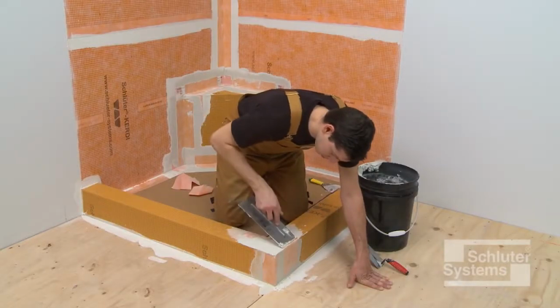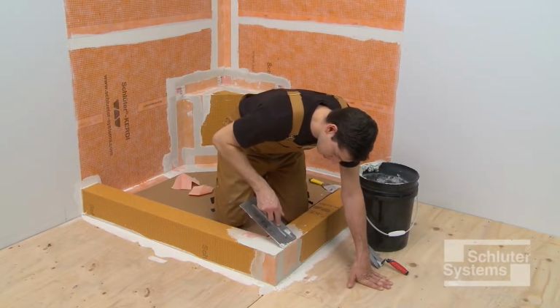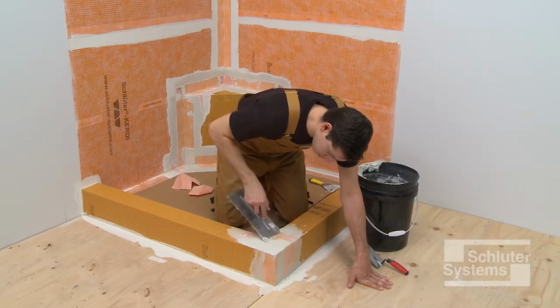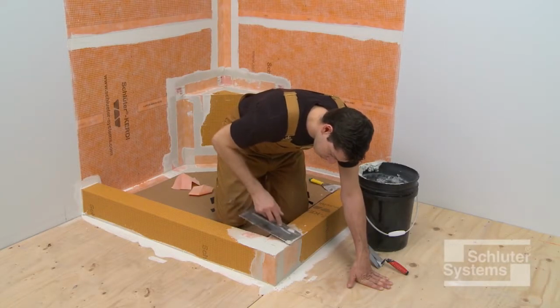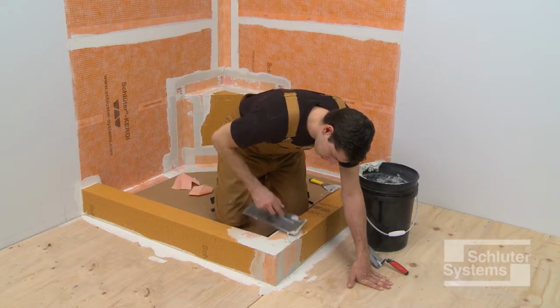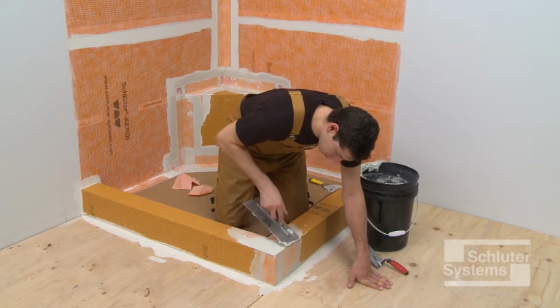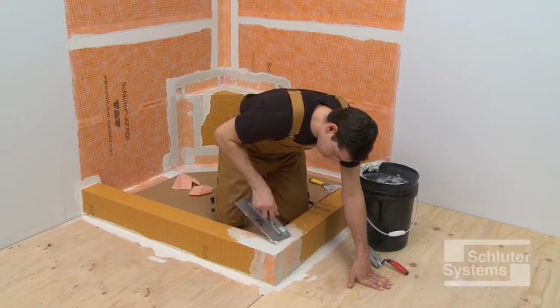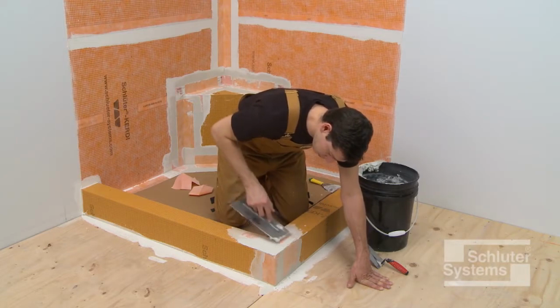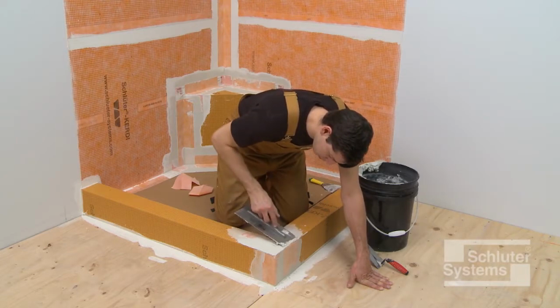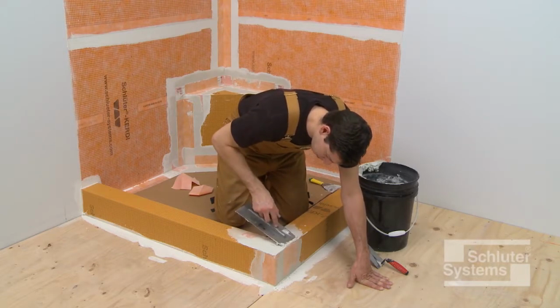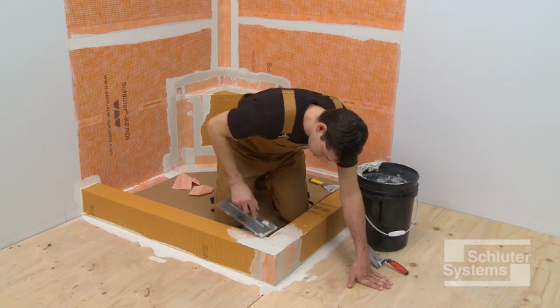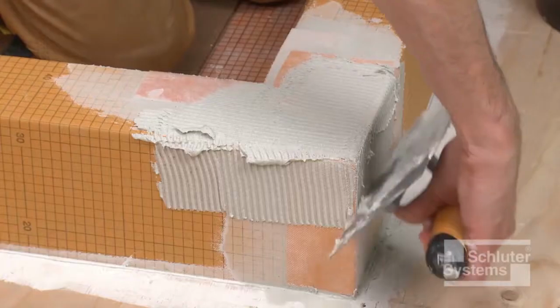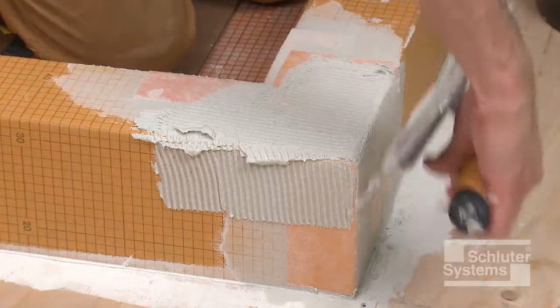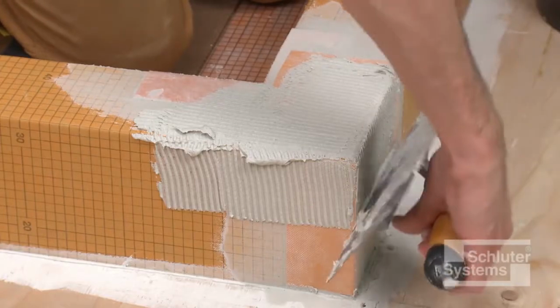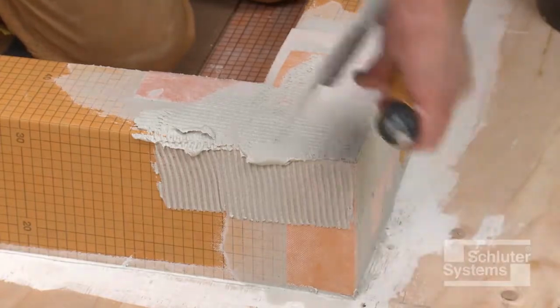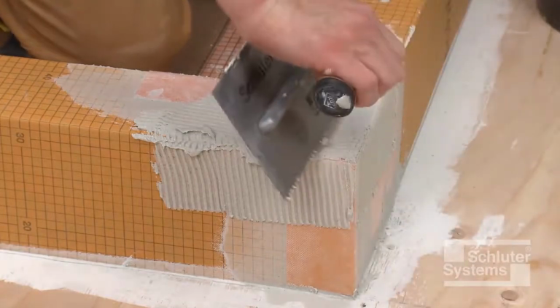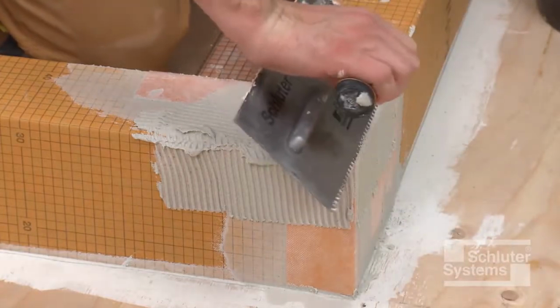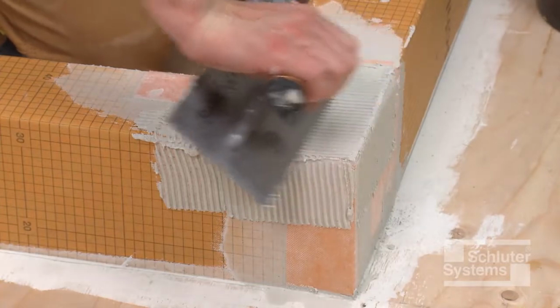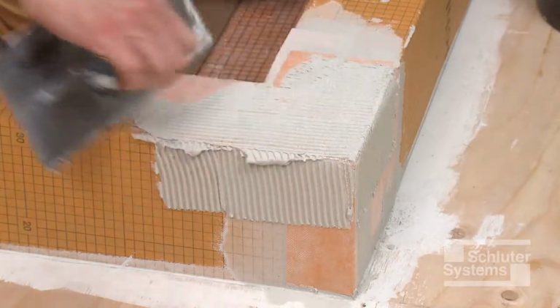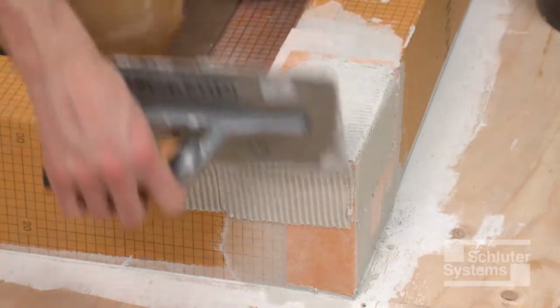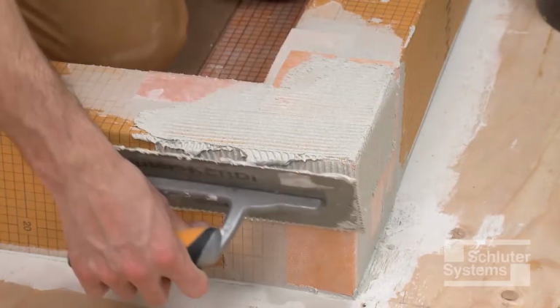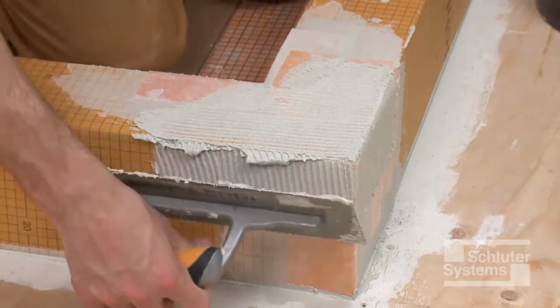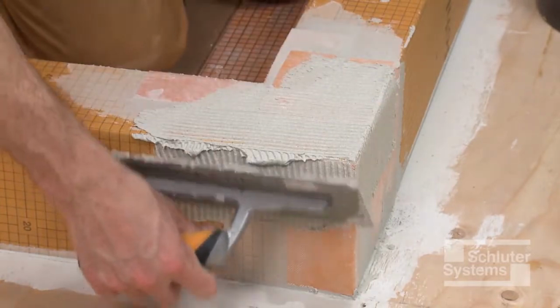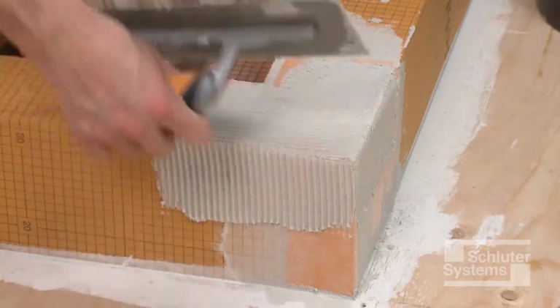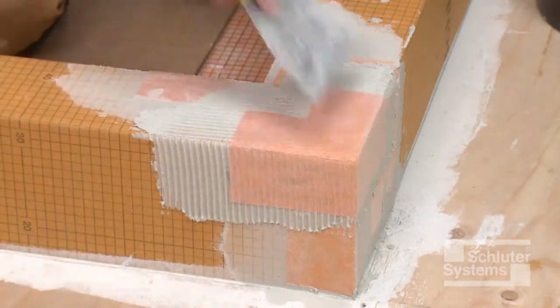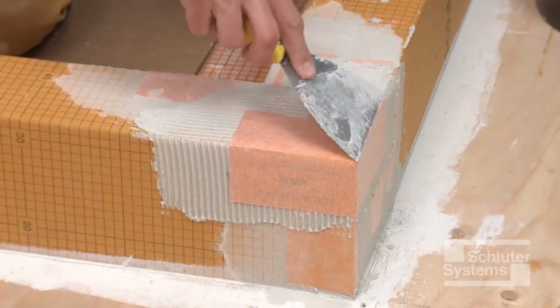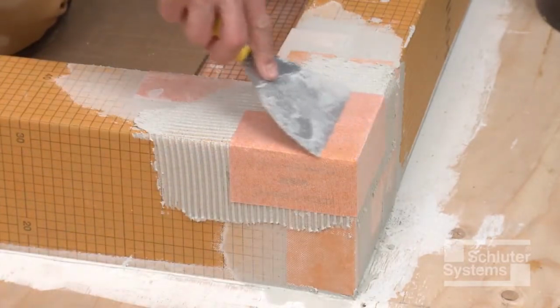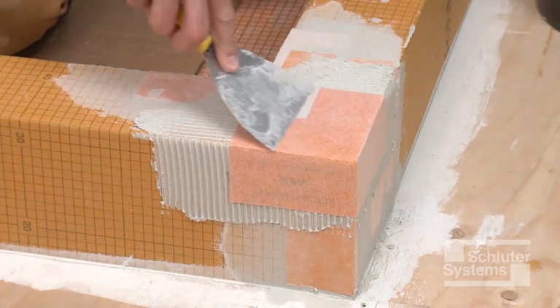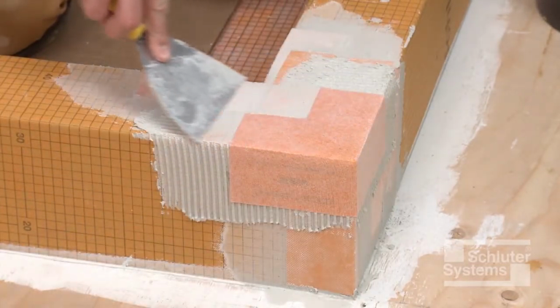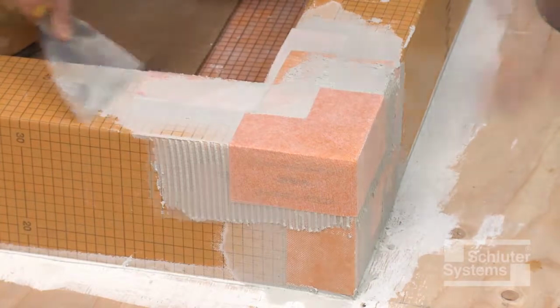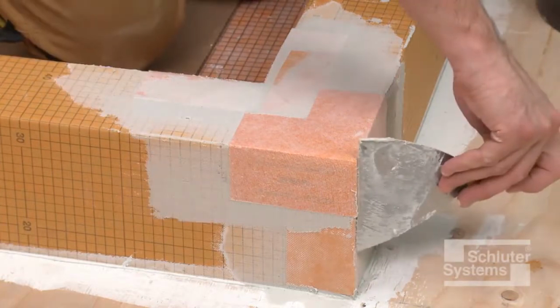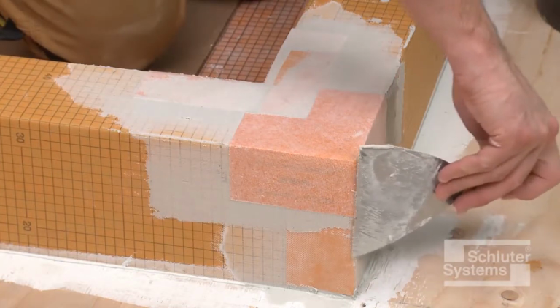Next, install a KERDI-KERIC preformed inside corner at the outside corner on top of the curb. Apply unmodified thin-set mortar and solidly embed the corner.